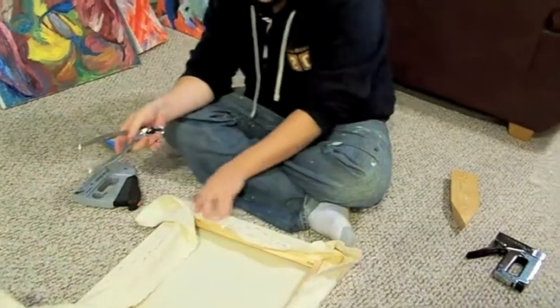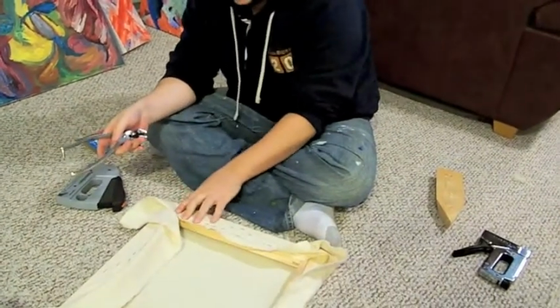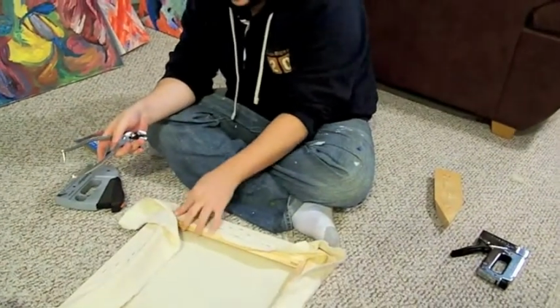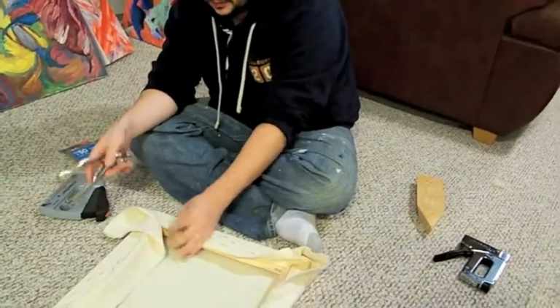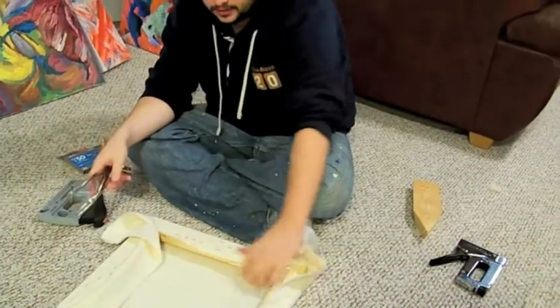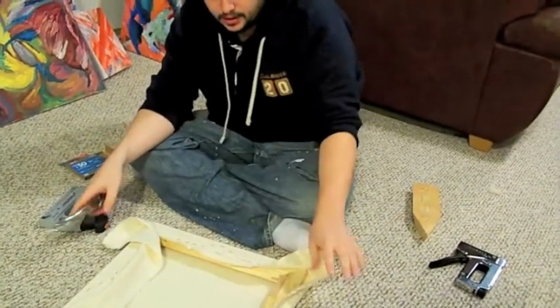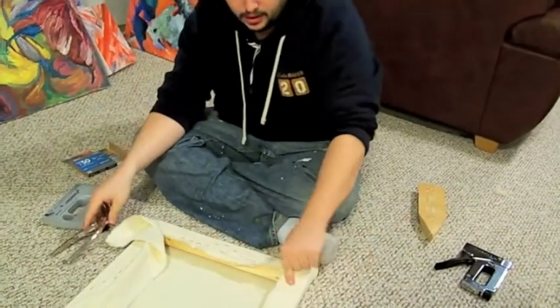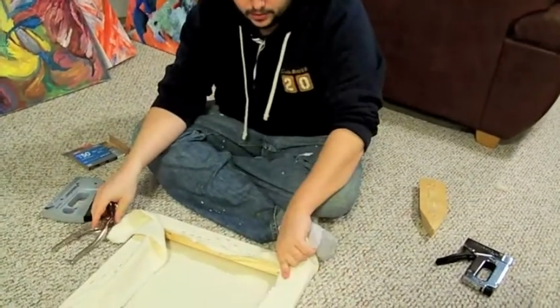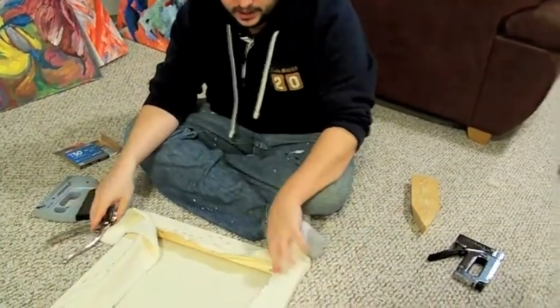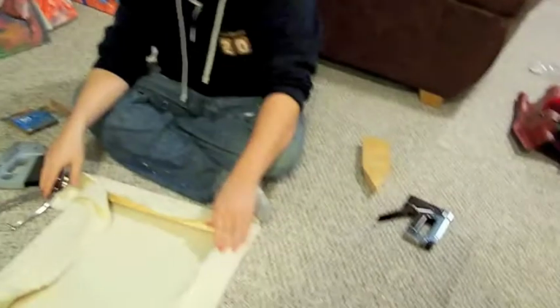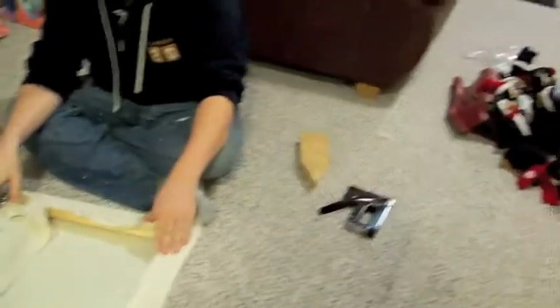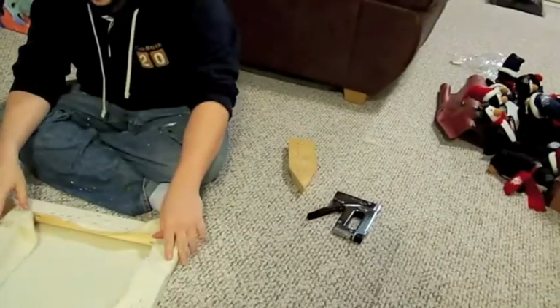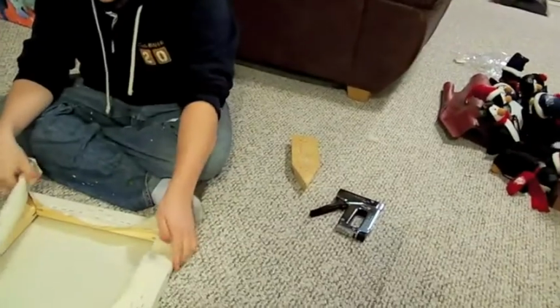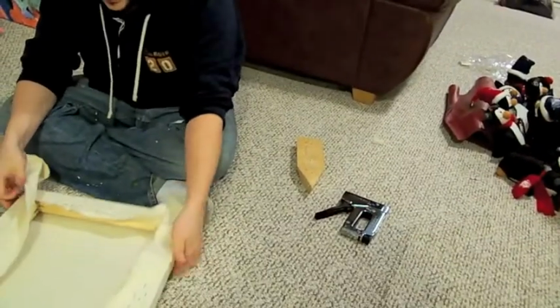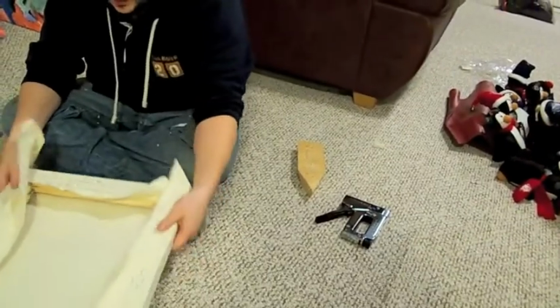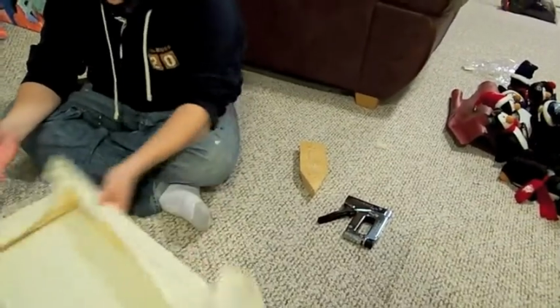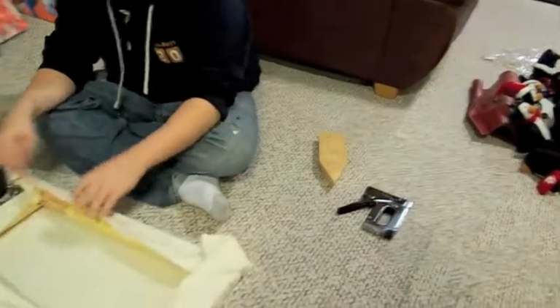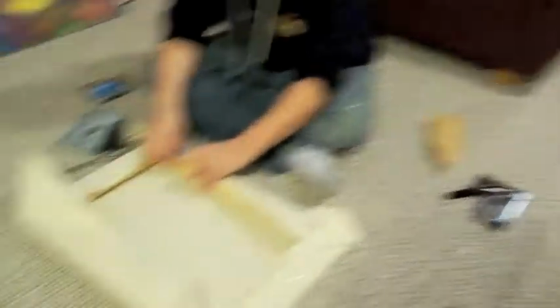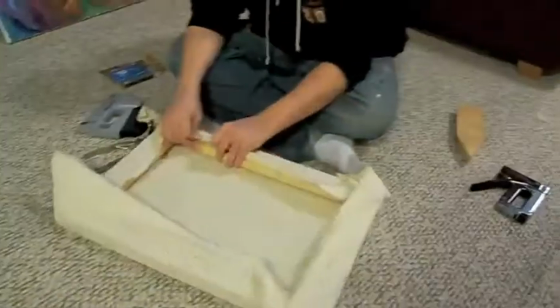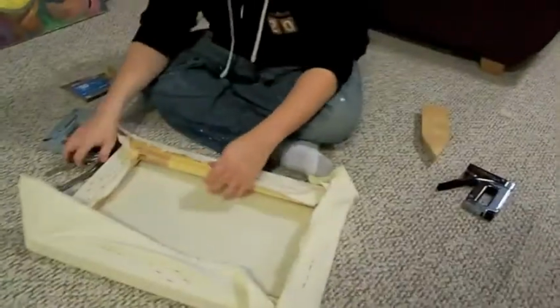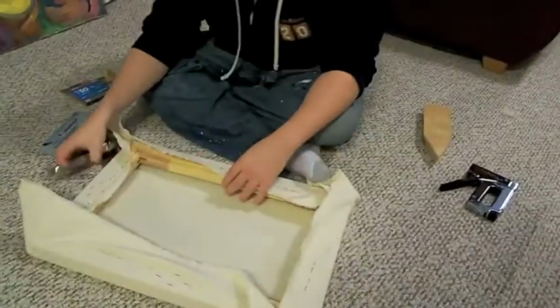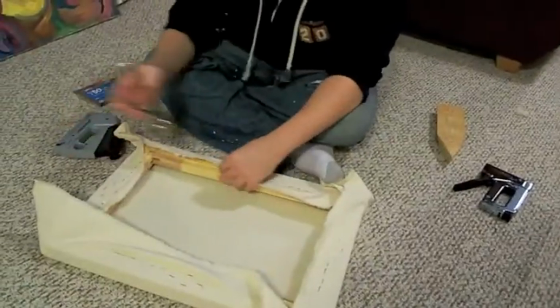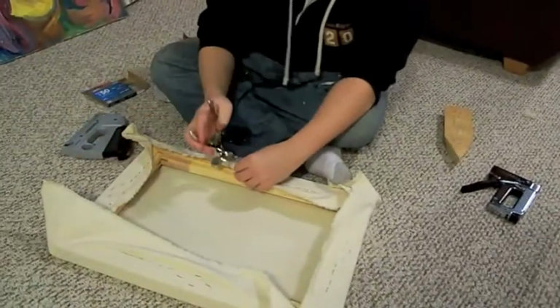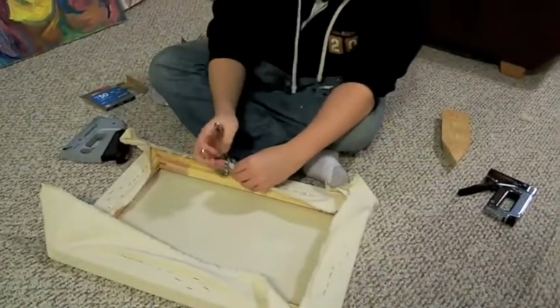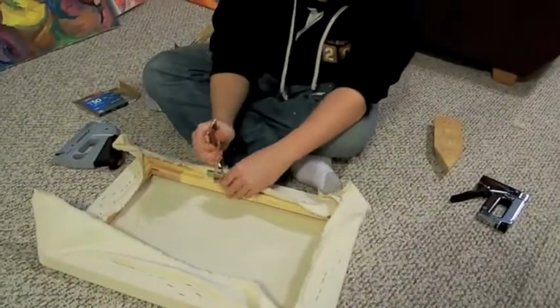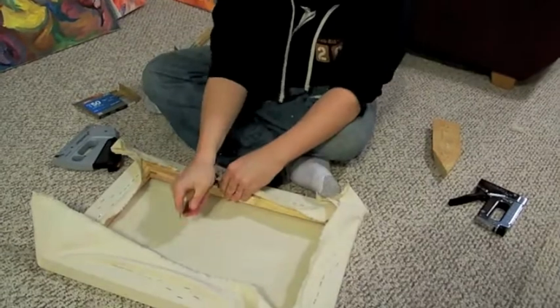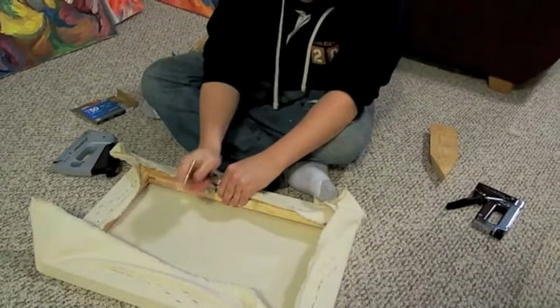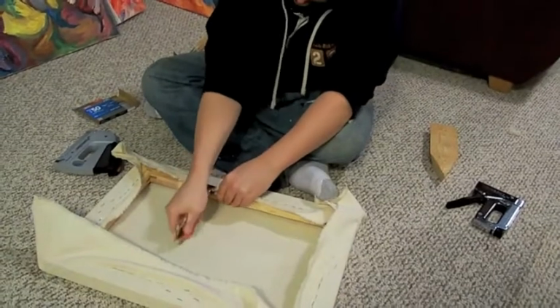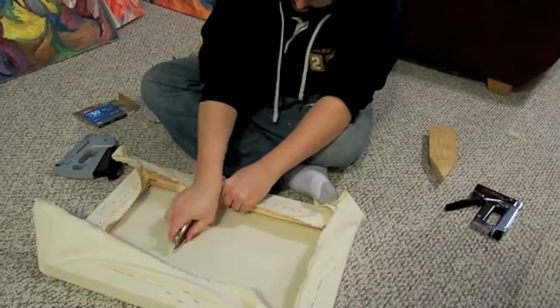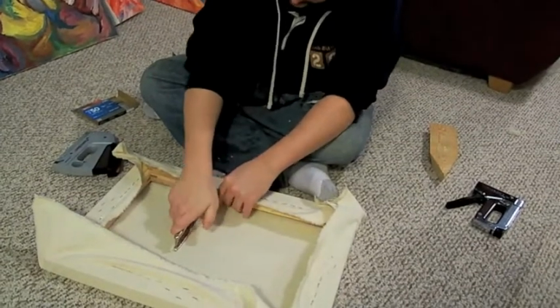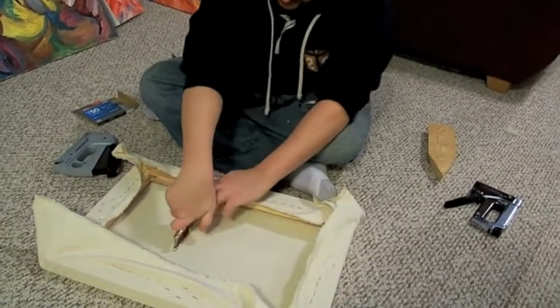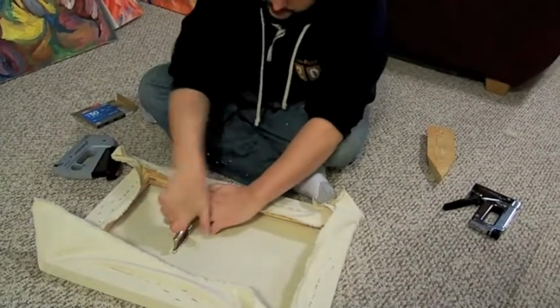I want to work backwards because I have less canvas on this side. Same thing, nothing crazy.